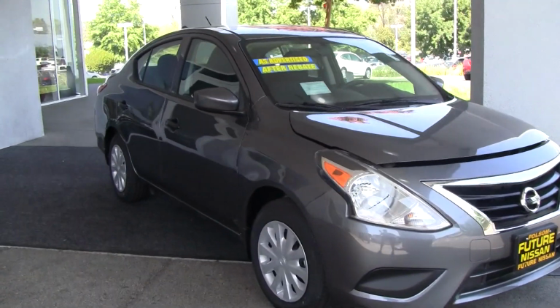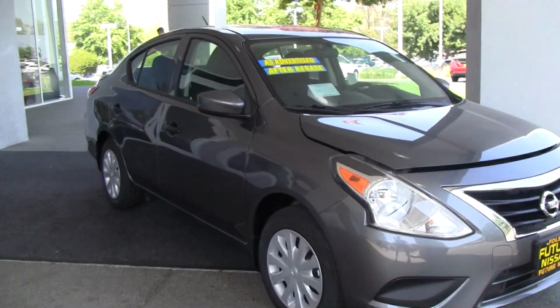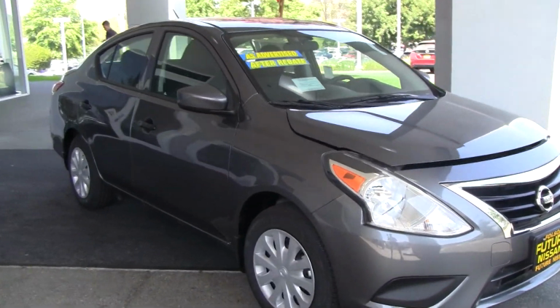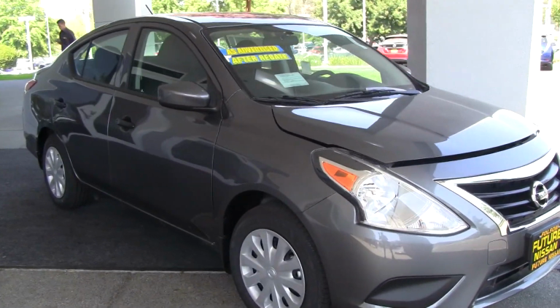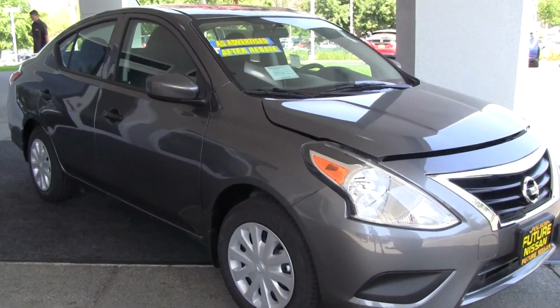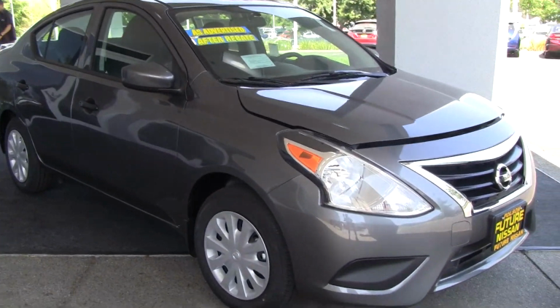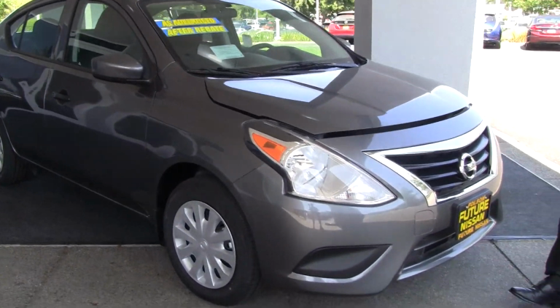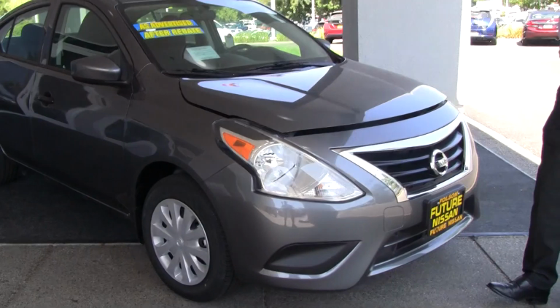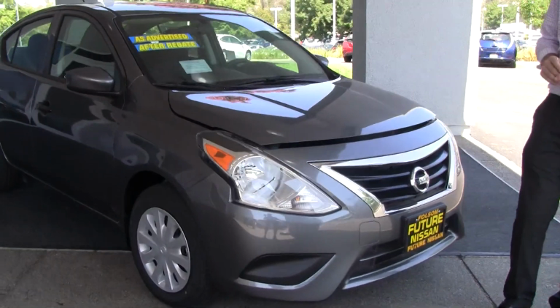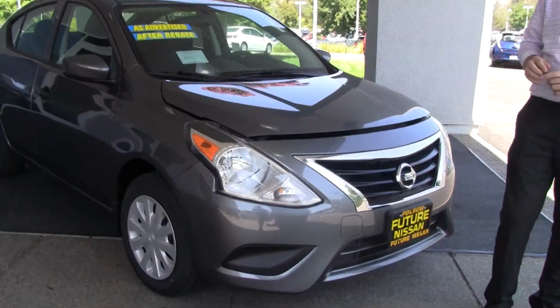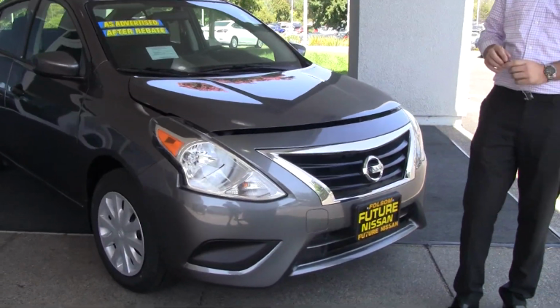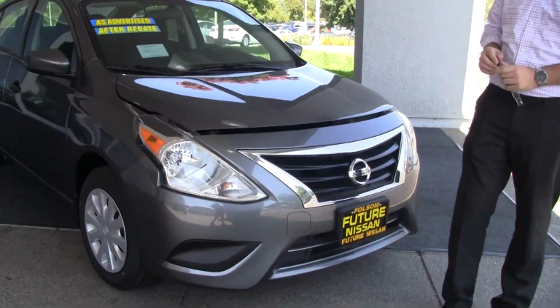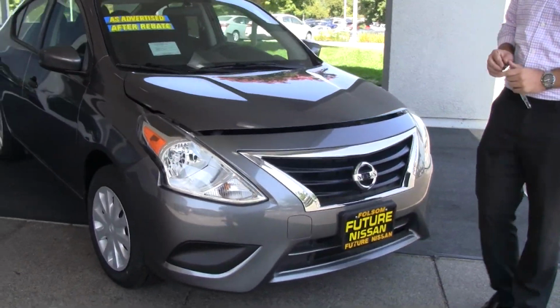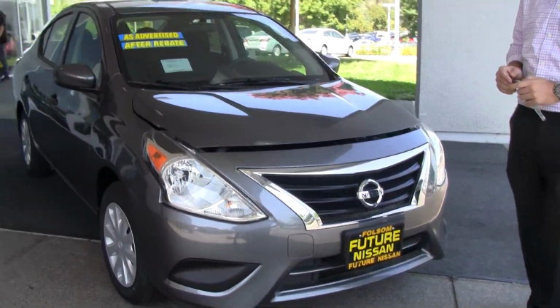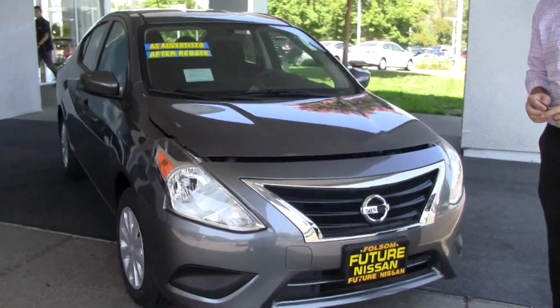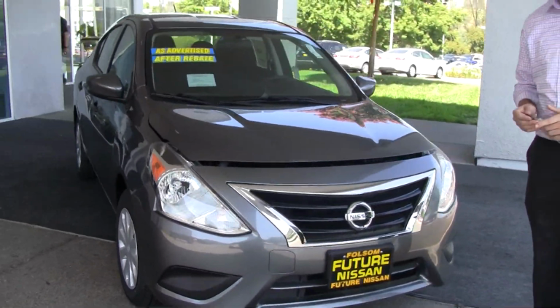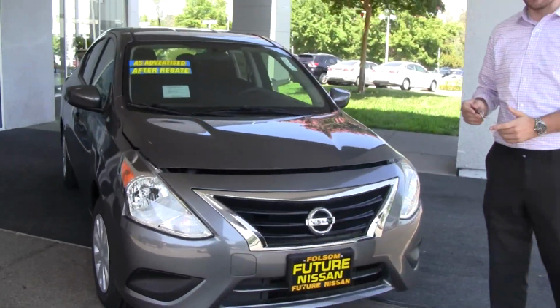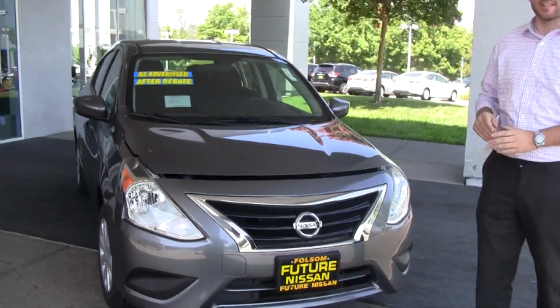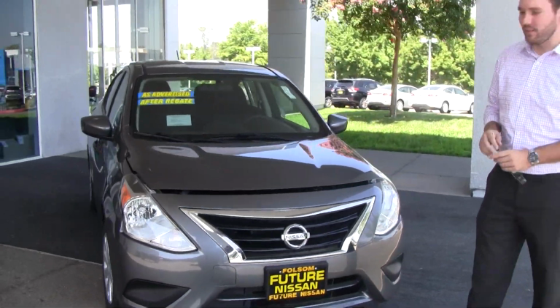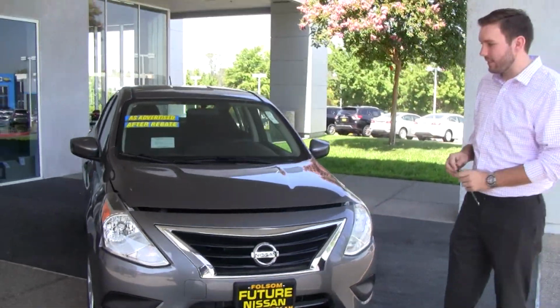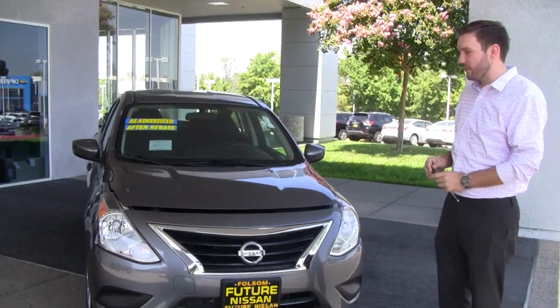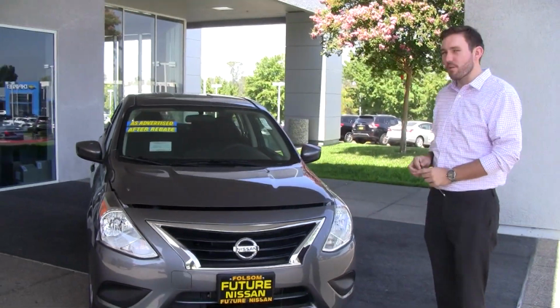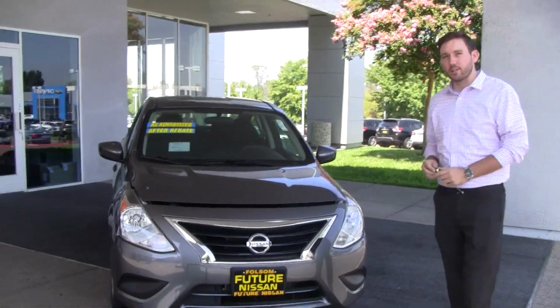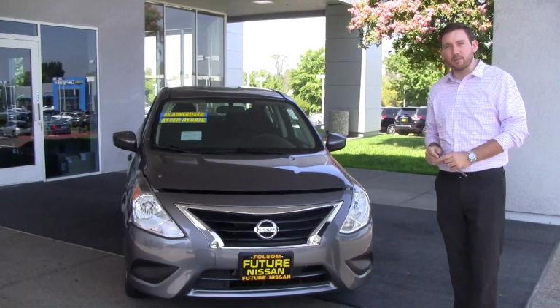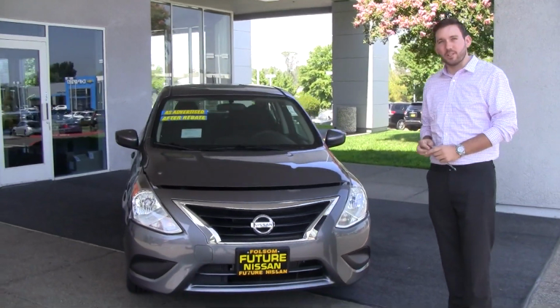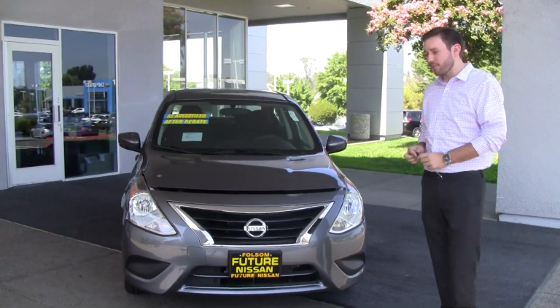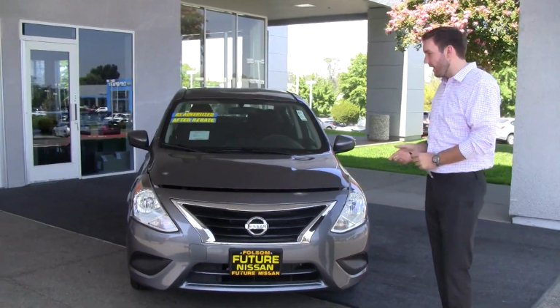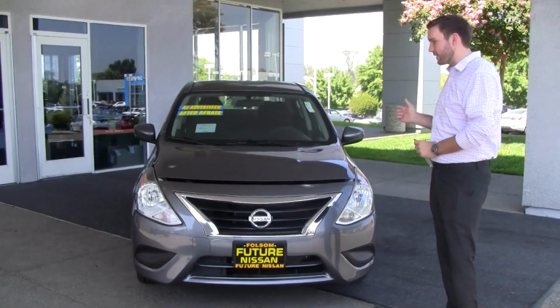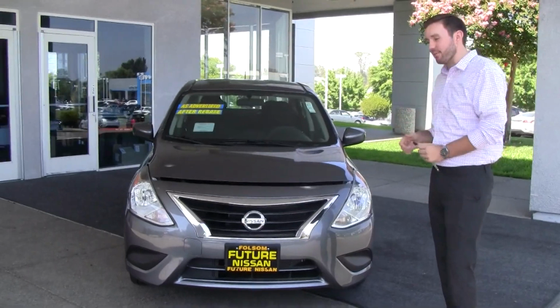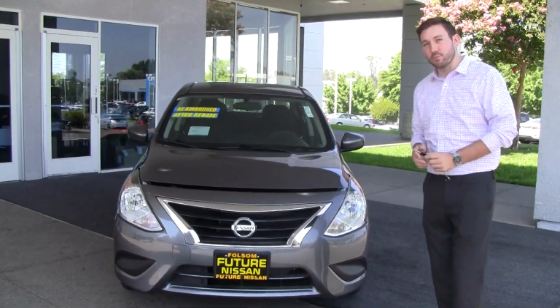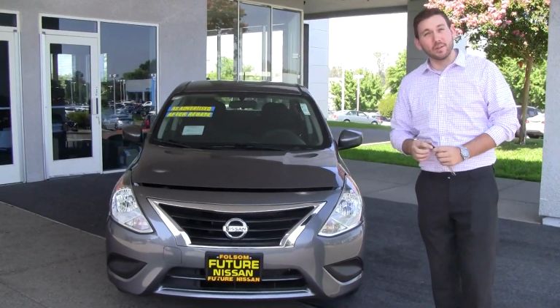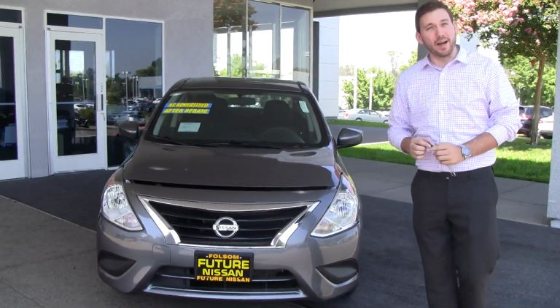This is going to be the S Plus. The Plus stands for the fact that it has a CVT automatic transmission and it's going to have a little spoiler in the back.